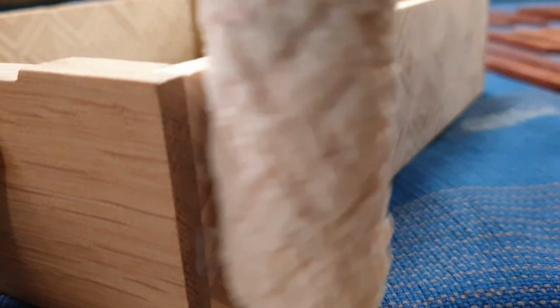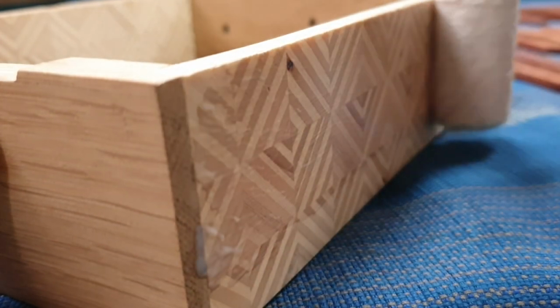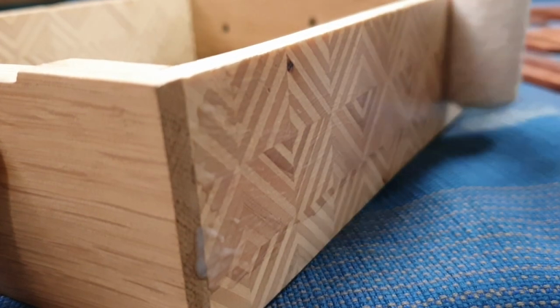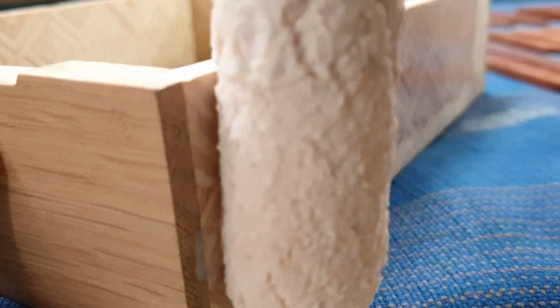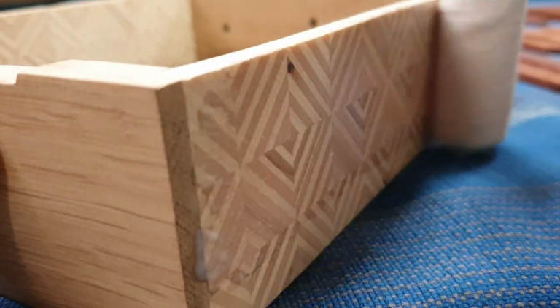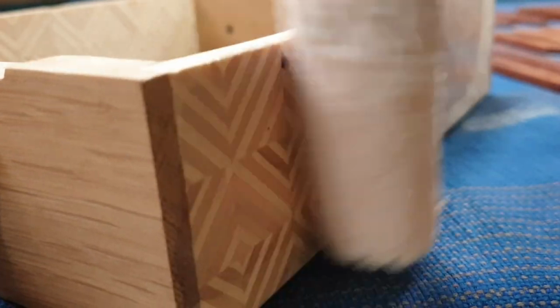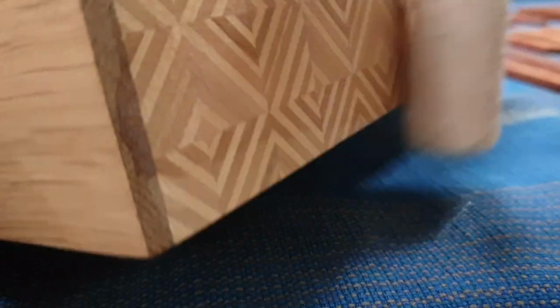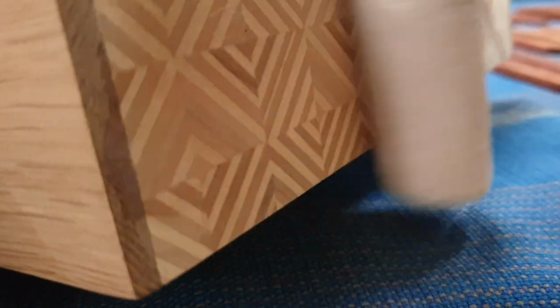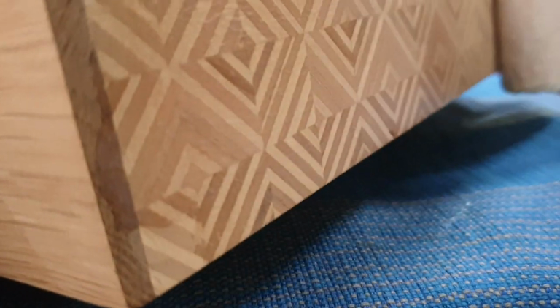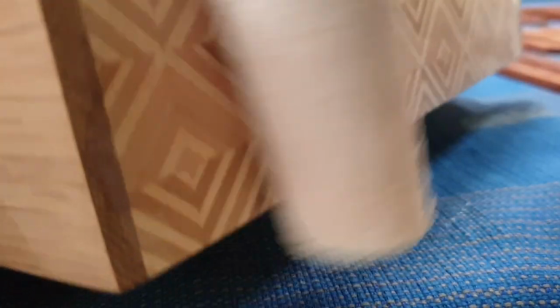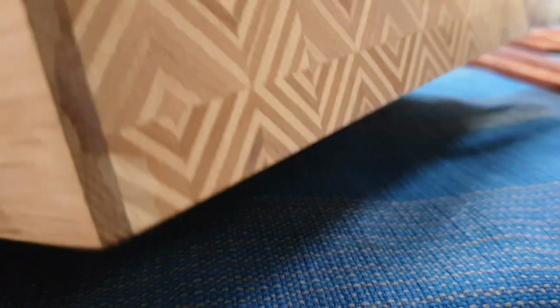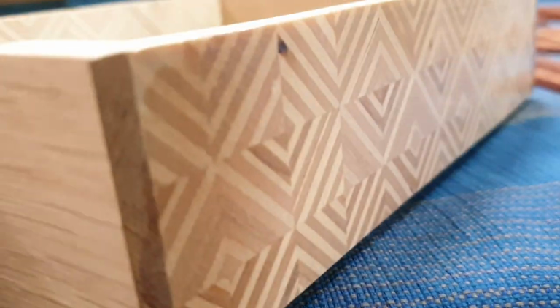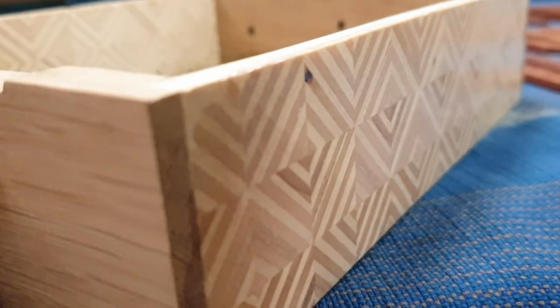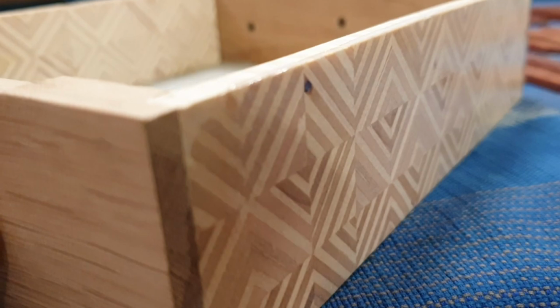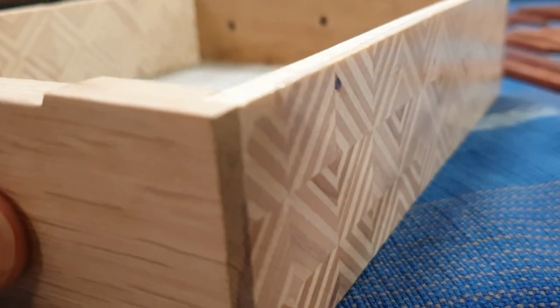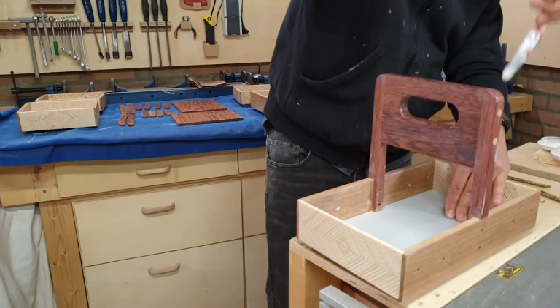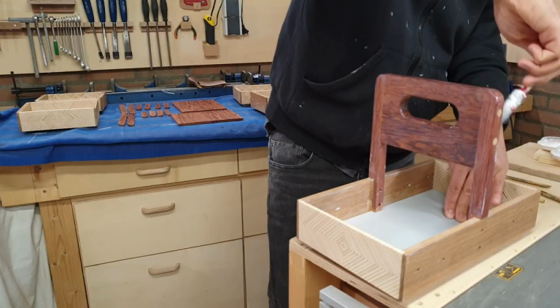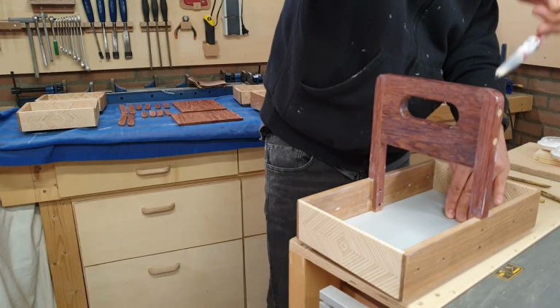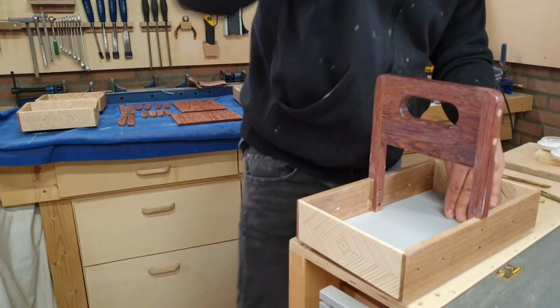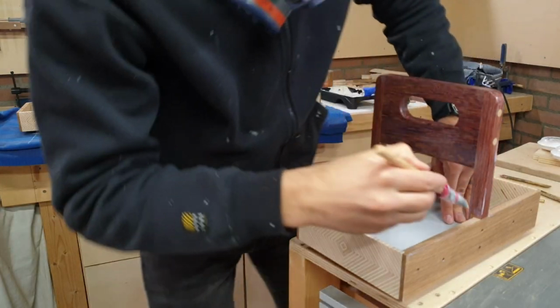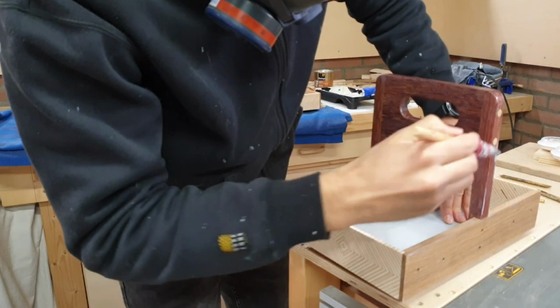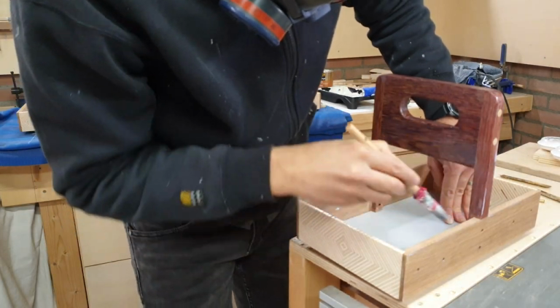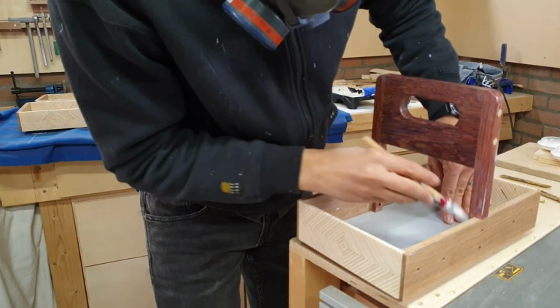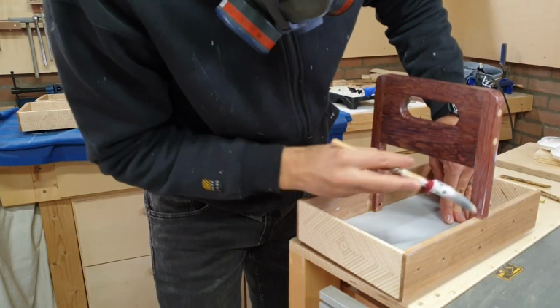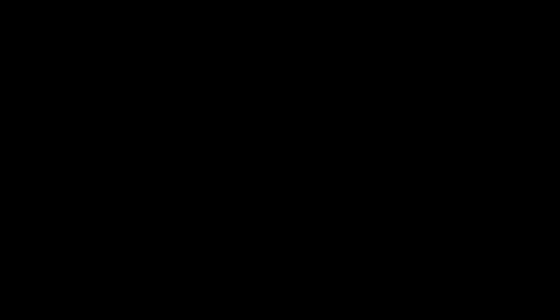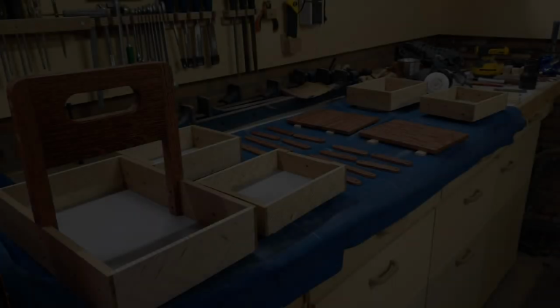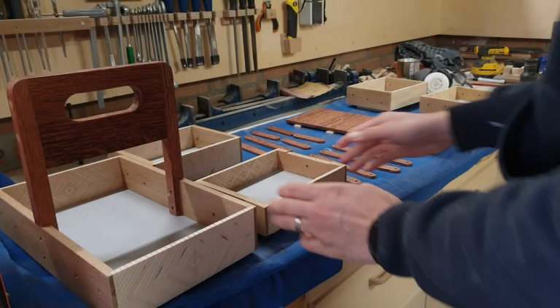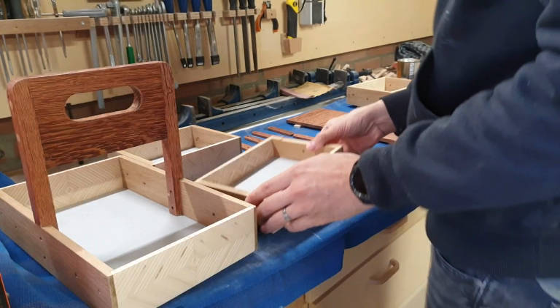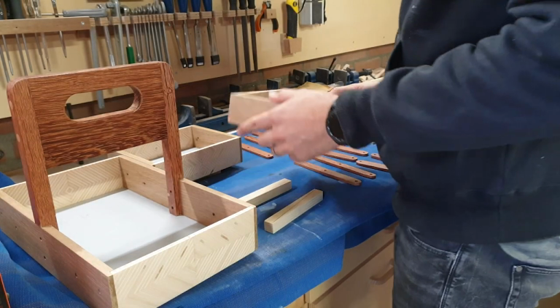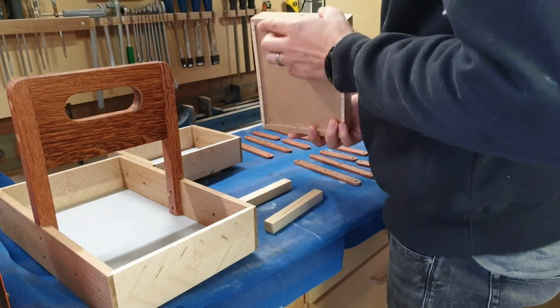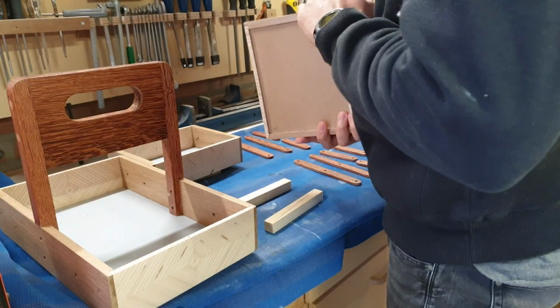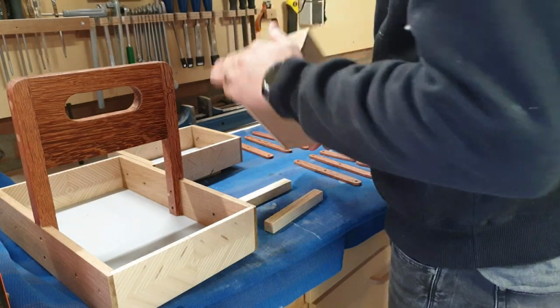For the finish, I went with a plain transparent varnish — just there to protect the project. I didn't want any stain, but I did want it to be durable, so I put three coats of varnish on and it's really solid. I'm happy with that.